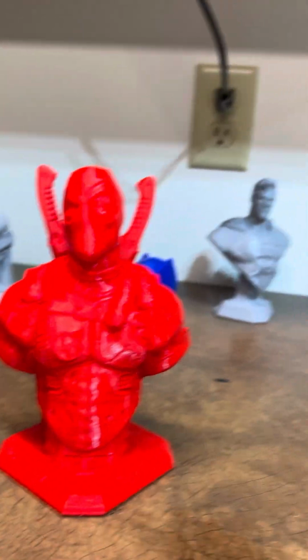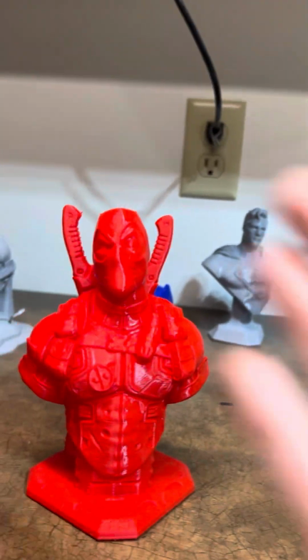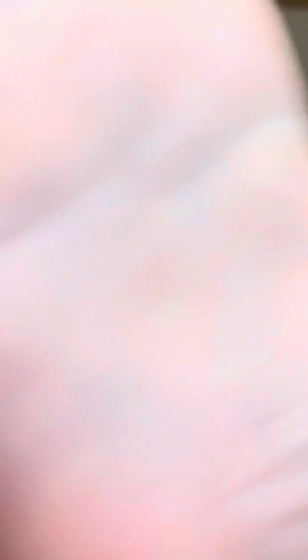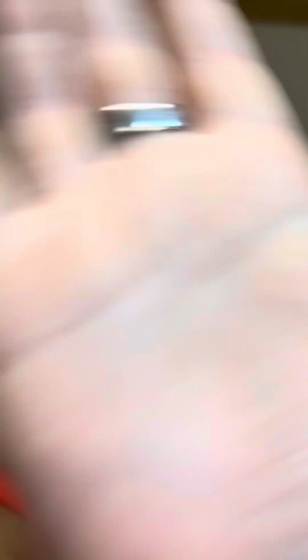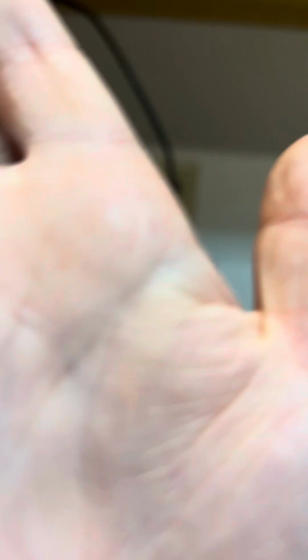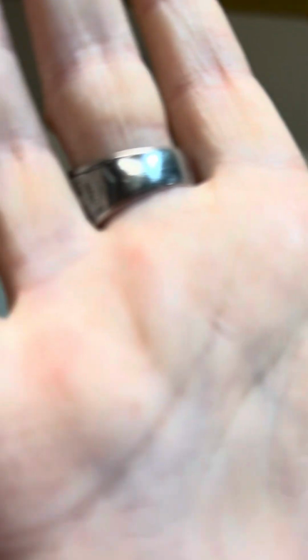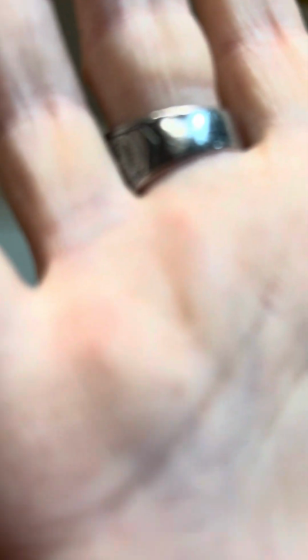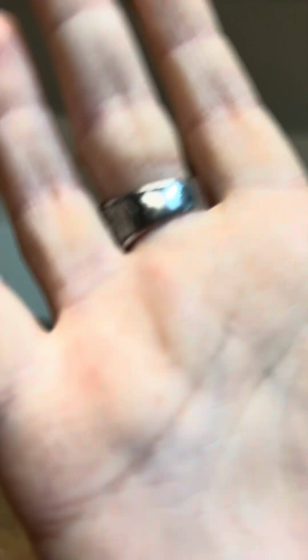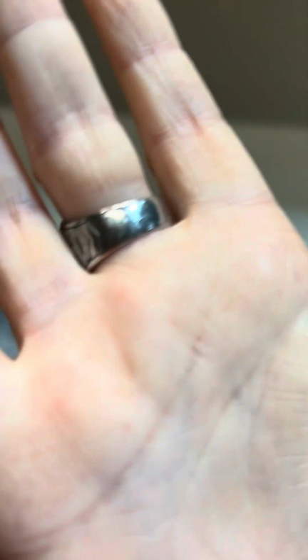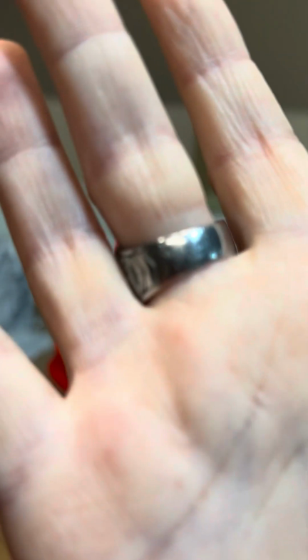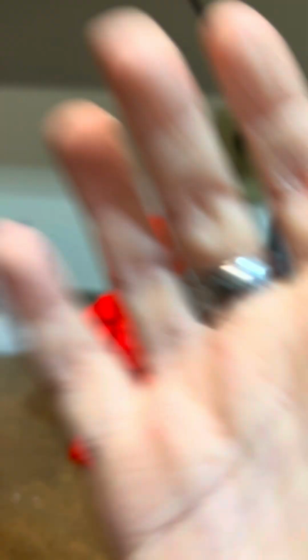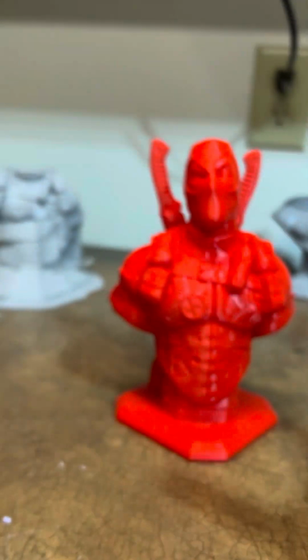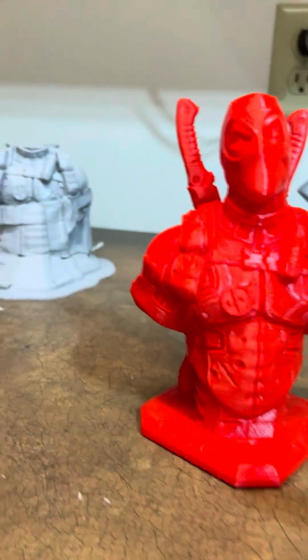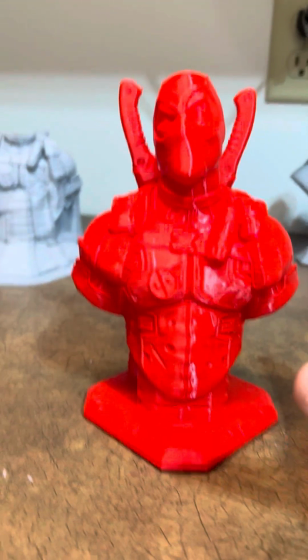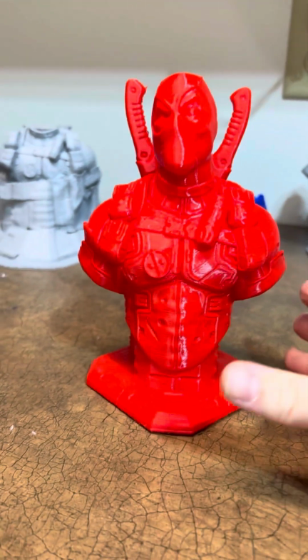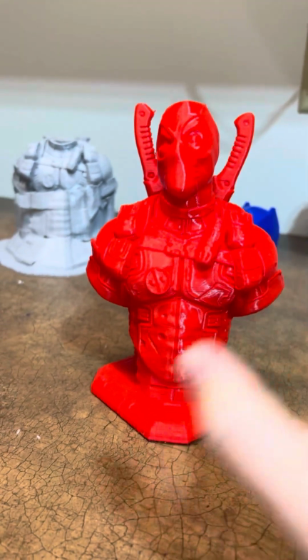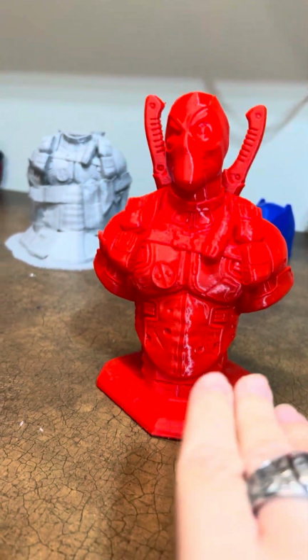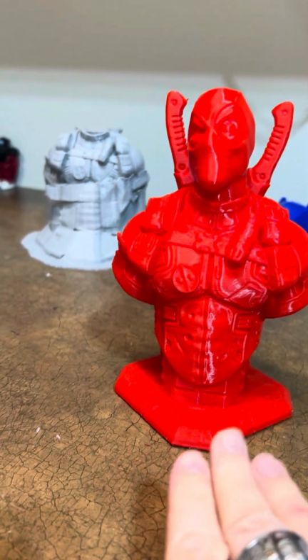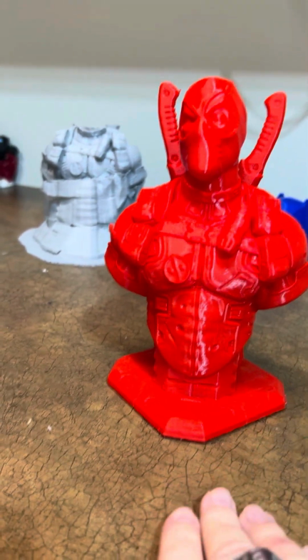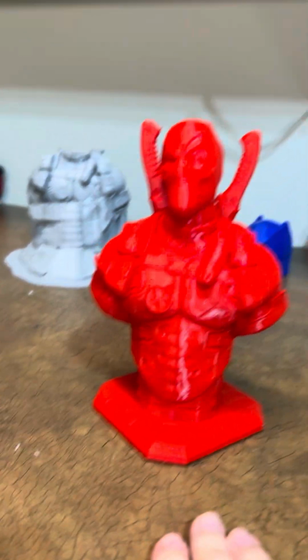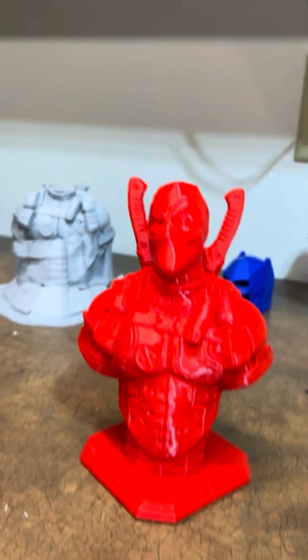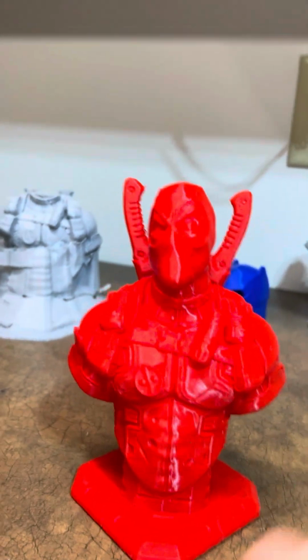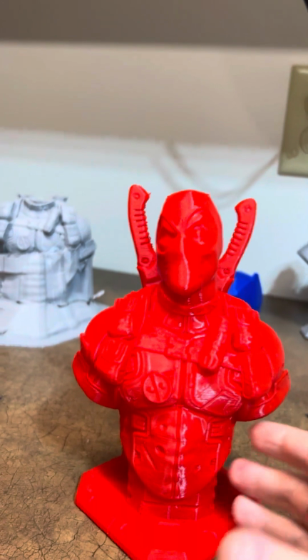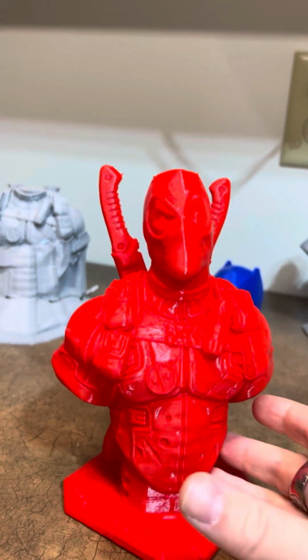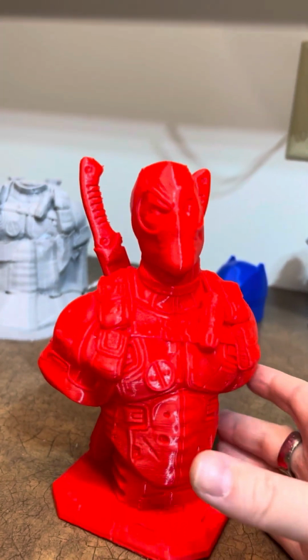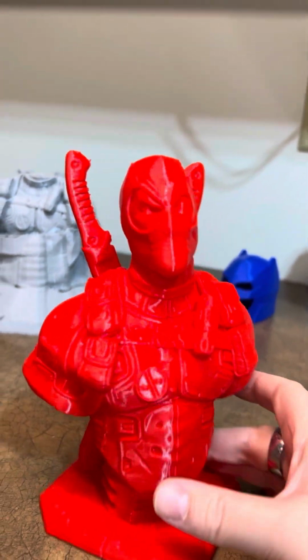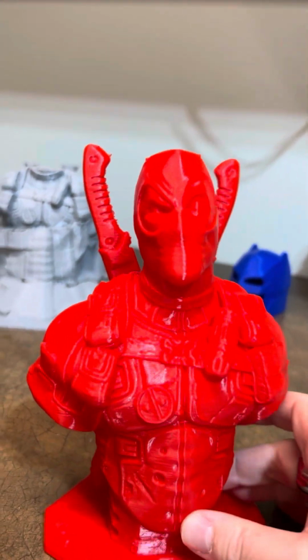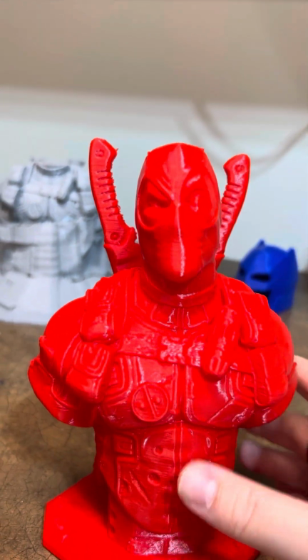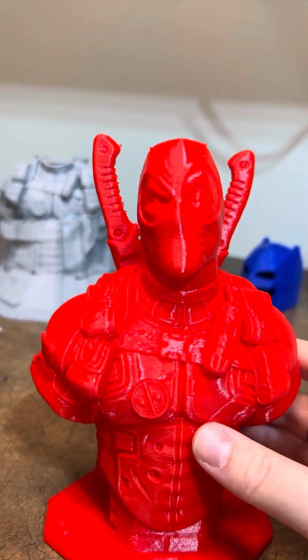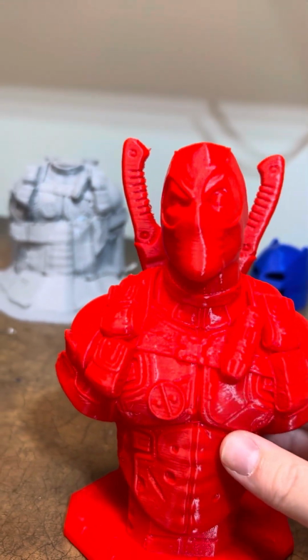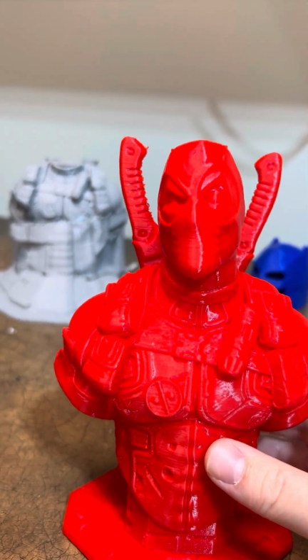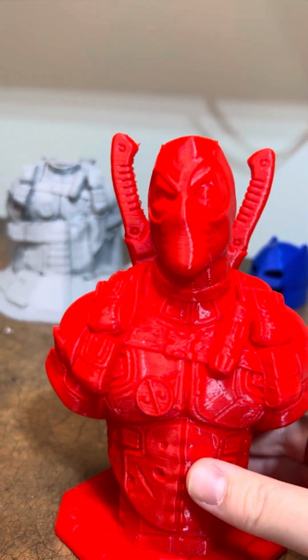Hey guys, it's me, Yellow Lantern Batman. So here is the Mystery Bust — the mug with the mouth himself. Deadpool.